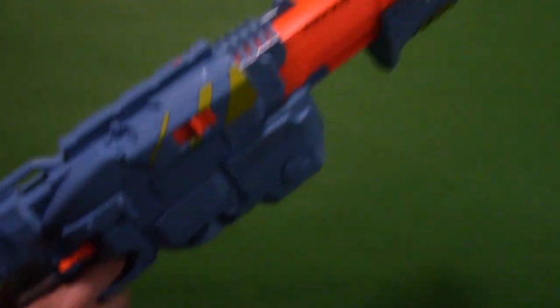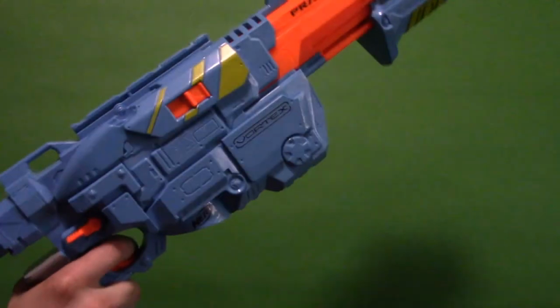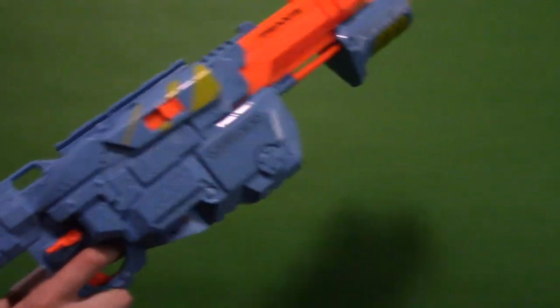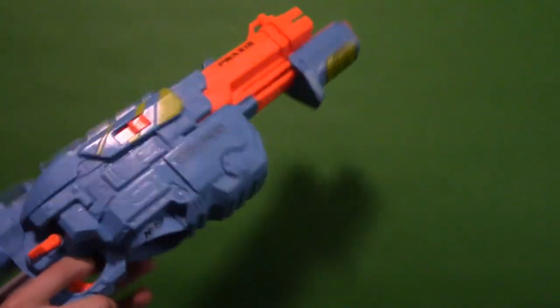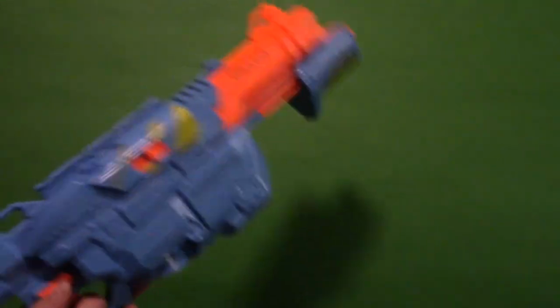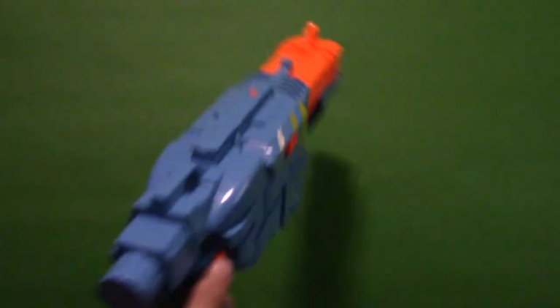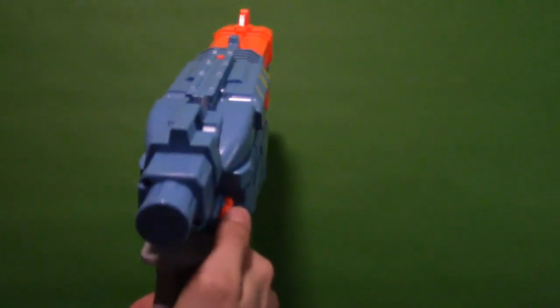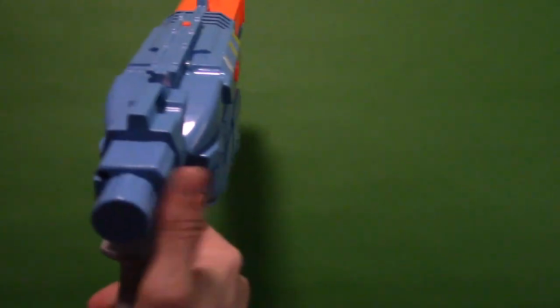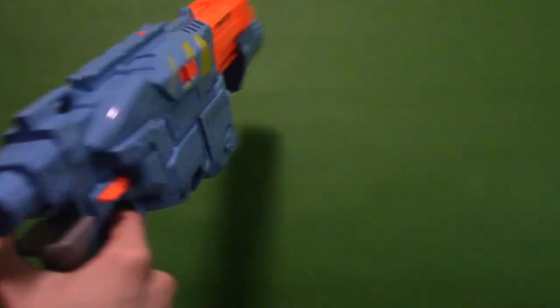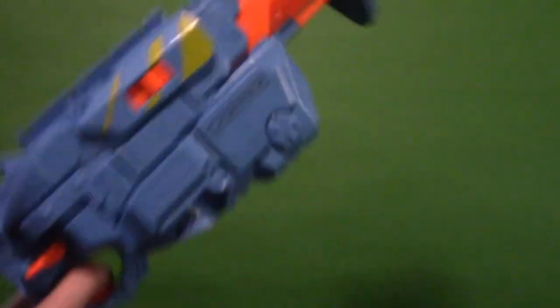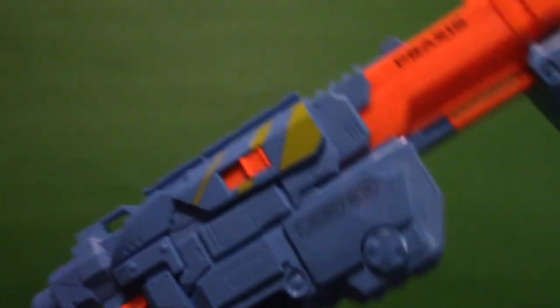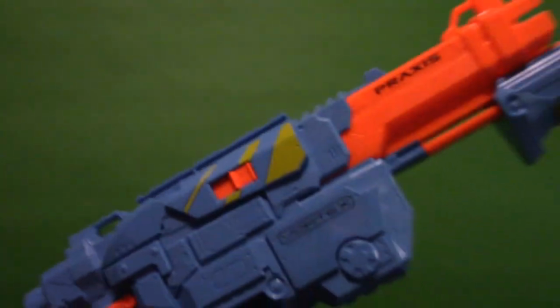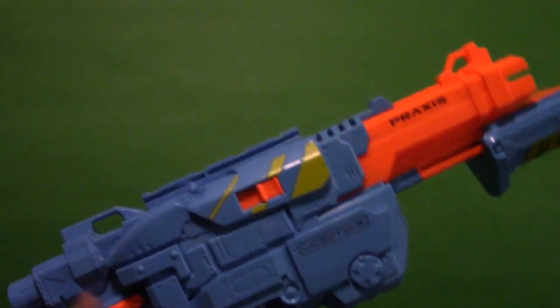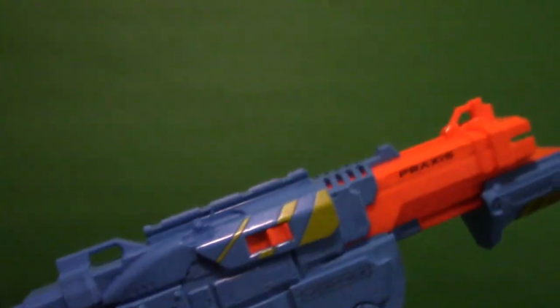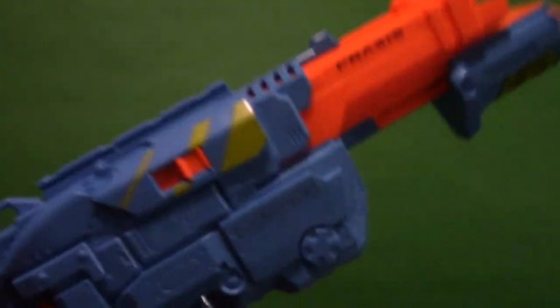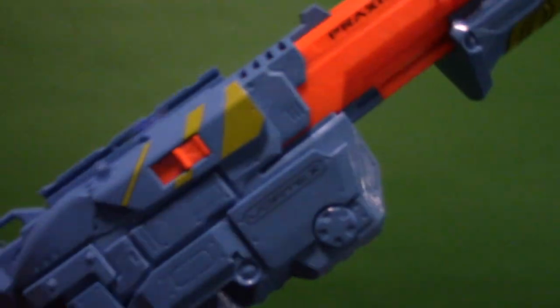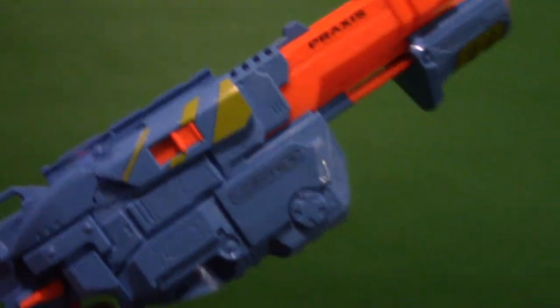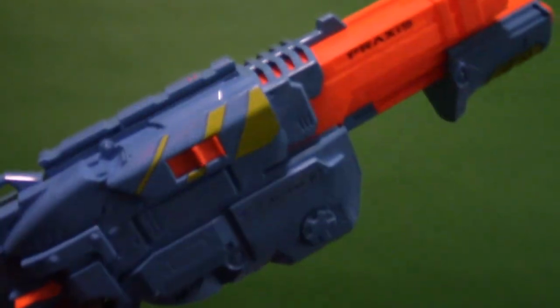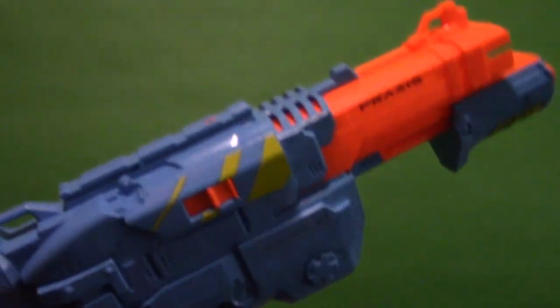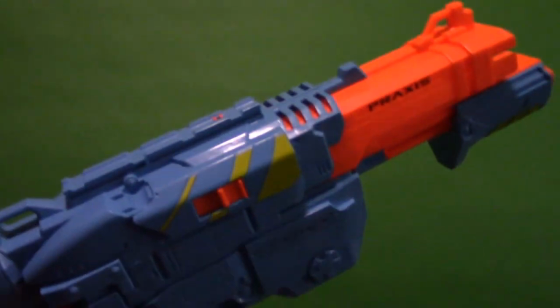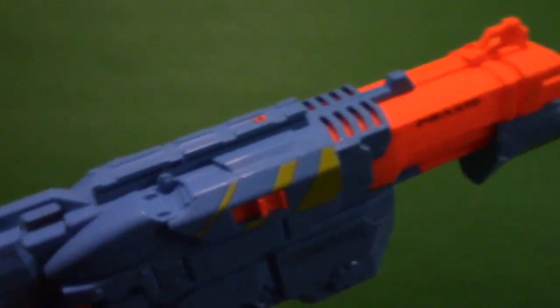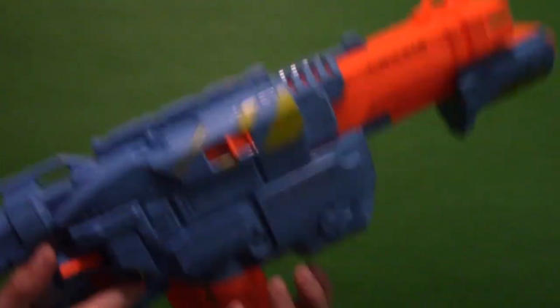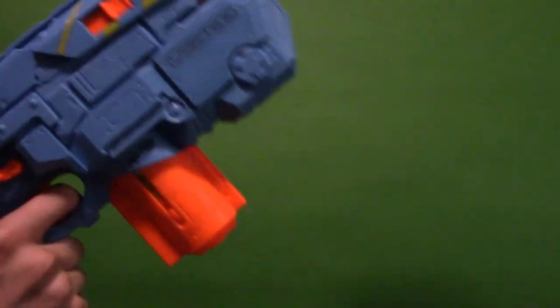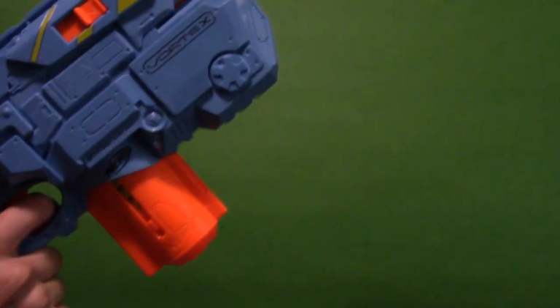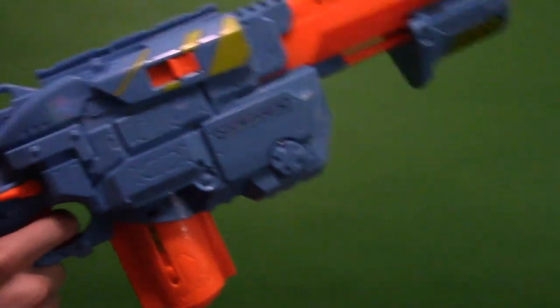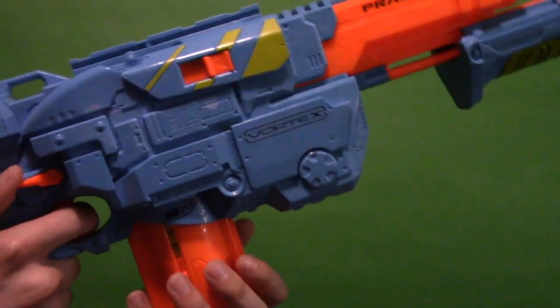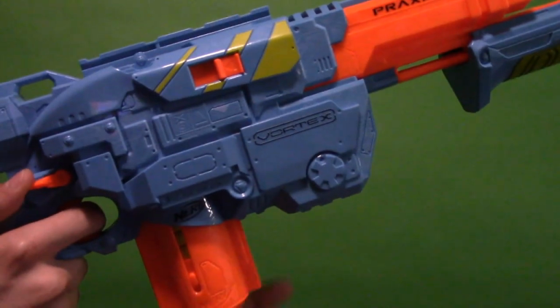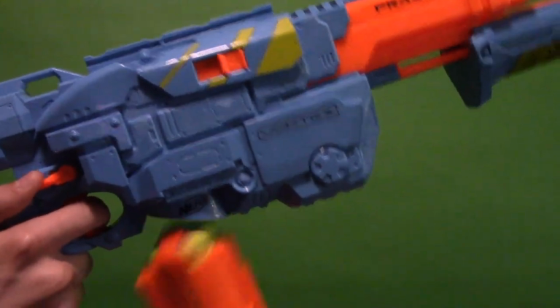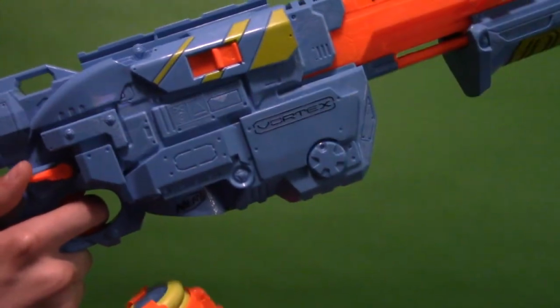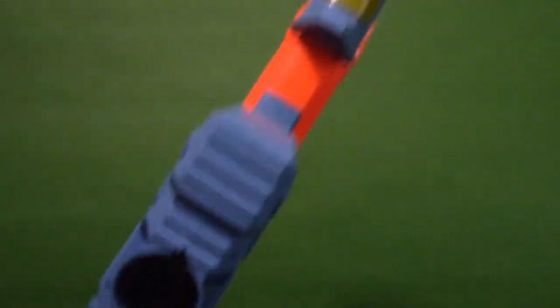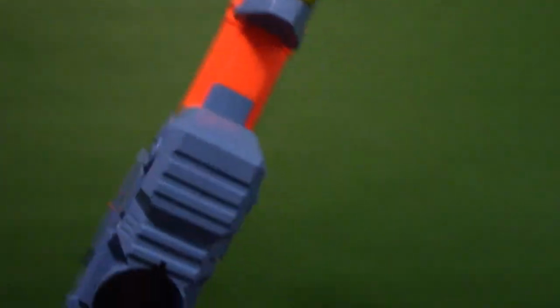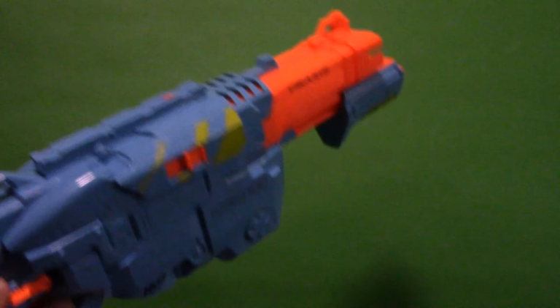This orange thing on both sides is the magazine release. When you put a magazine in, push that and it will seat it. To eject, just push that and it releases the magazine.